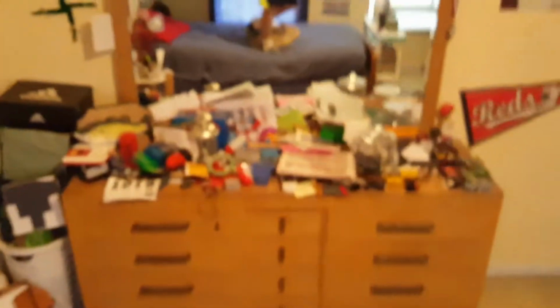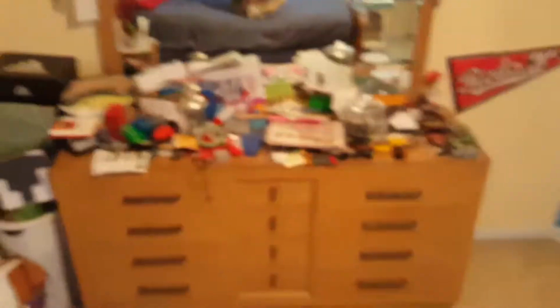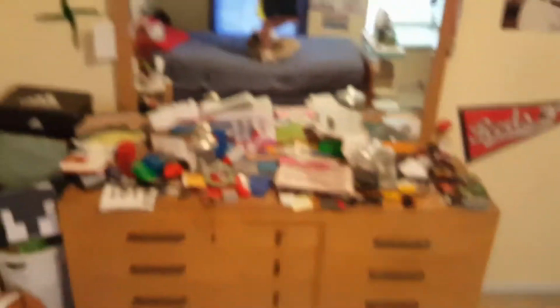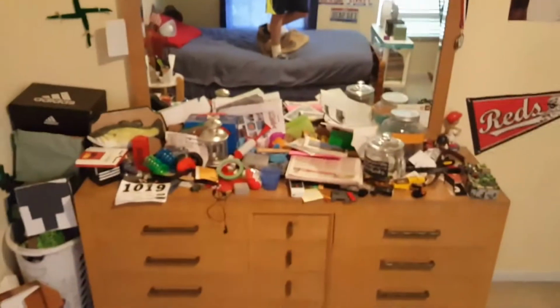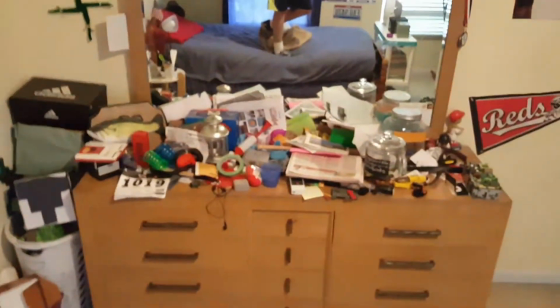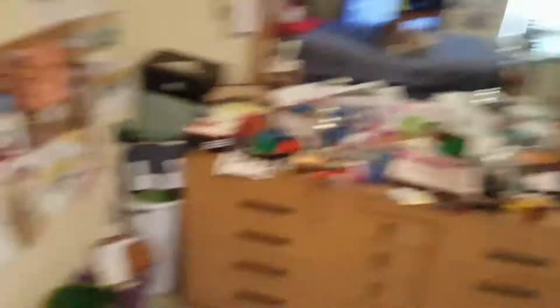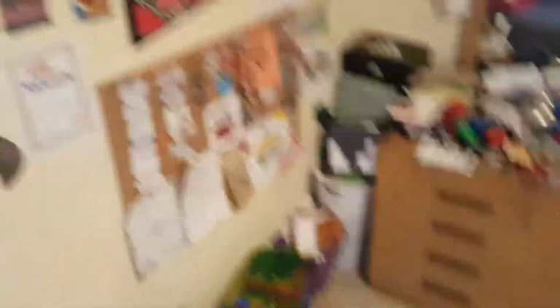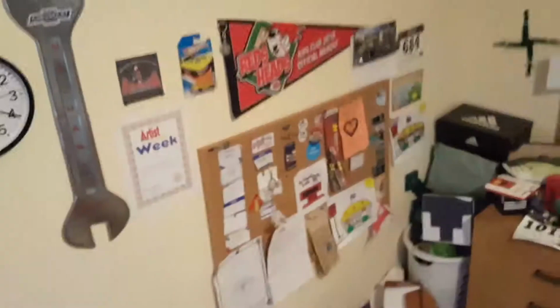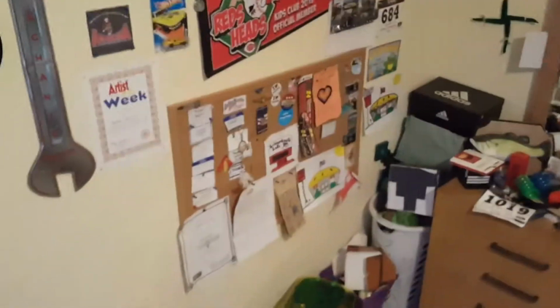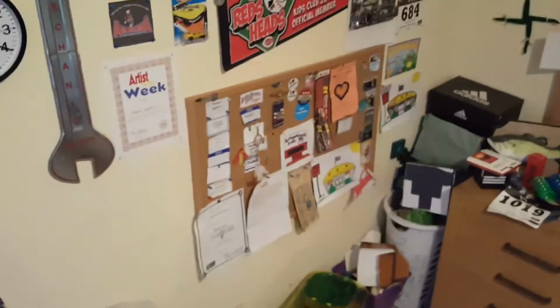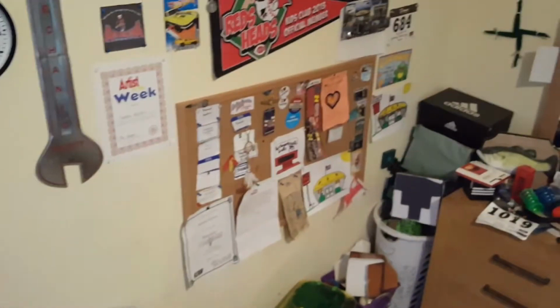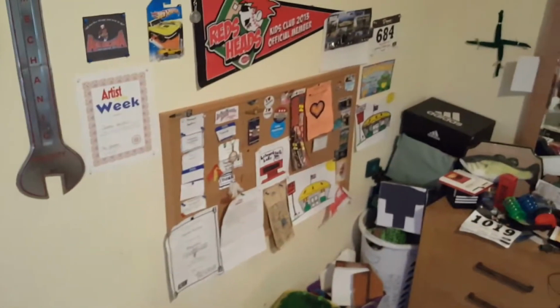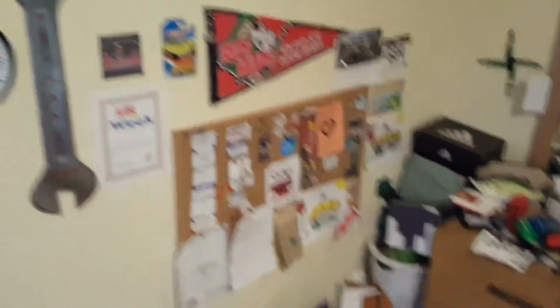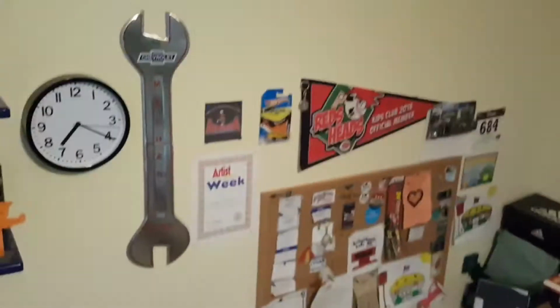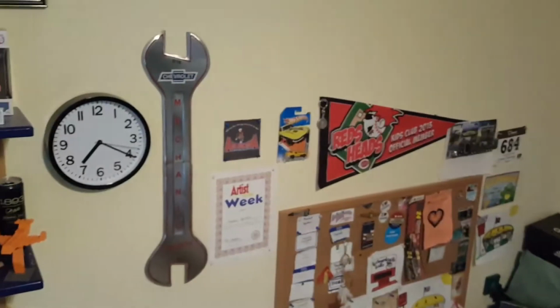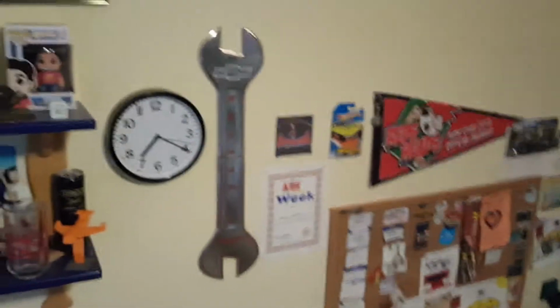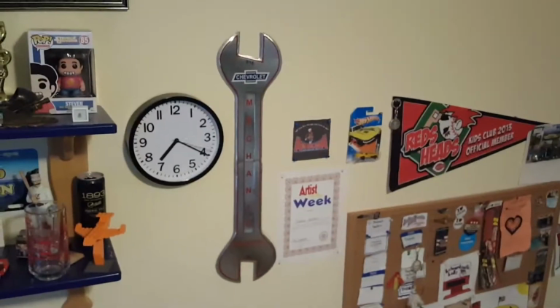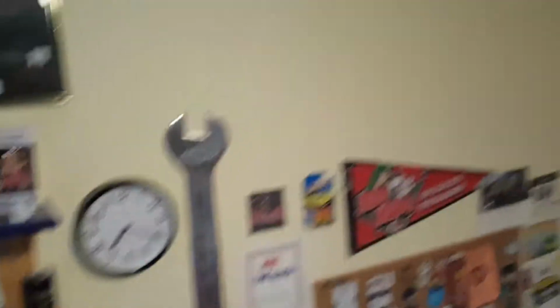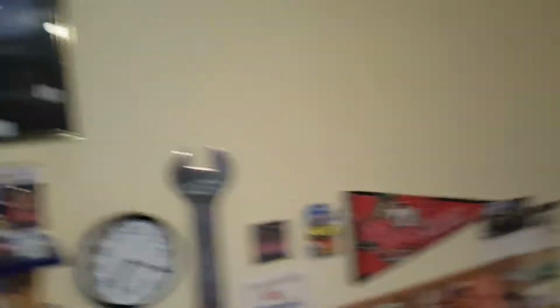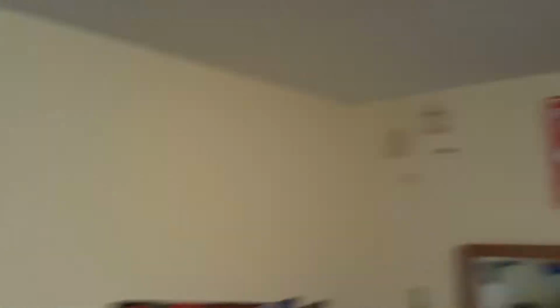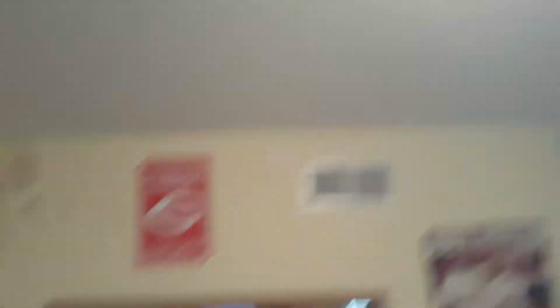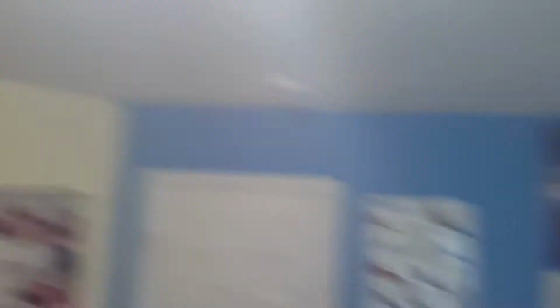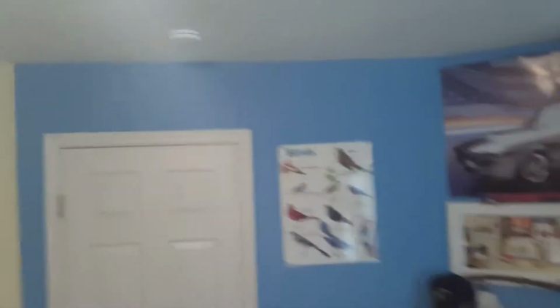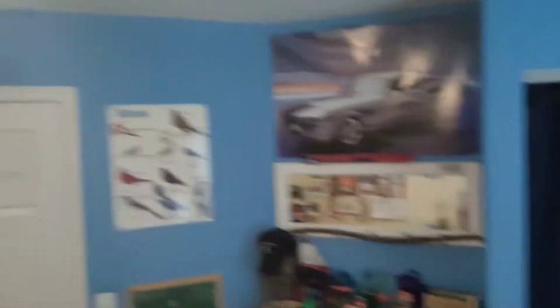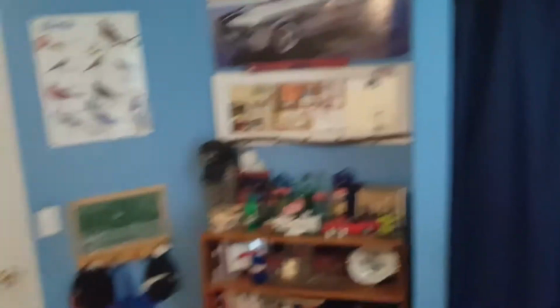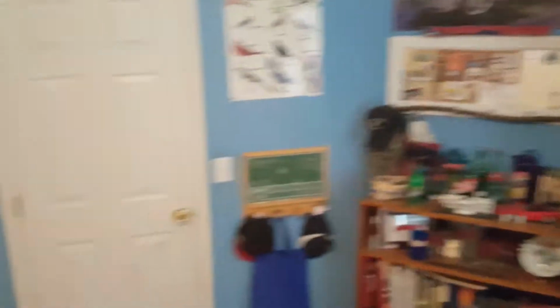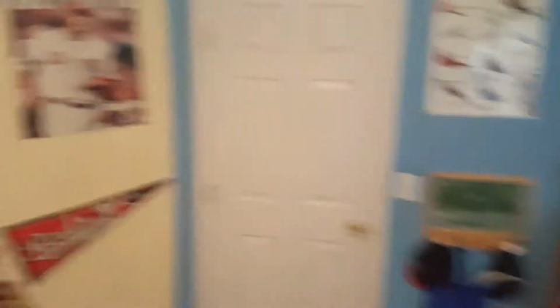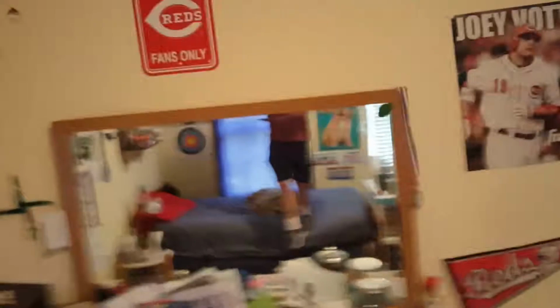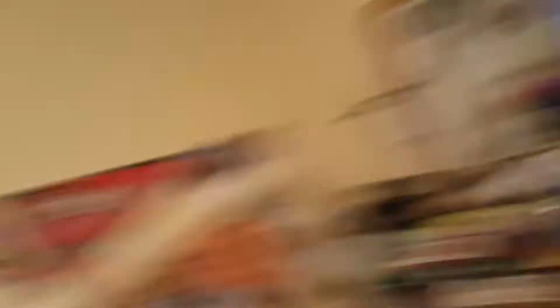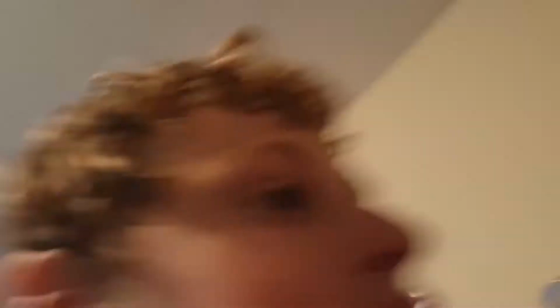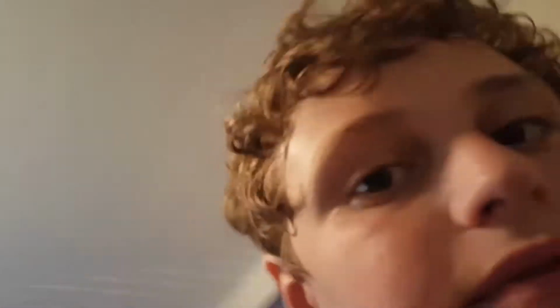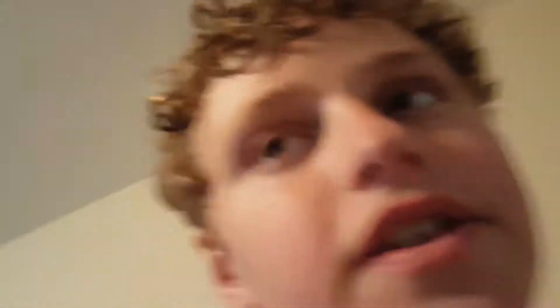That's my messy dresser. Oh, here's my thumbtack board. Americana amusement park. My clock. And bird poster. Yeah, that's basically it for this video.